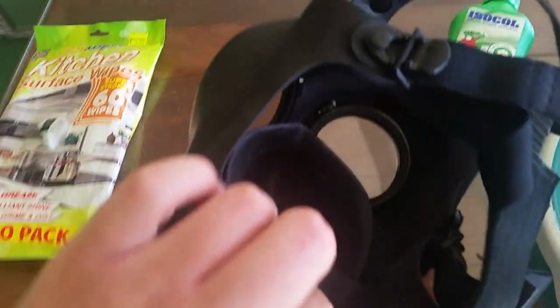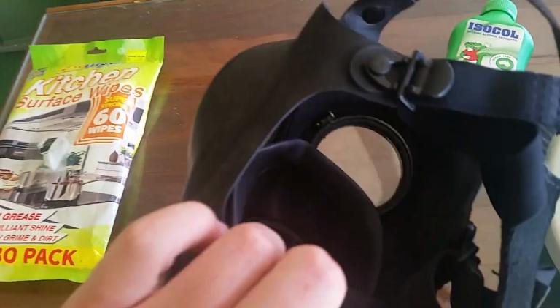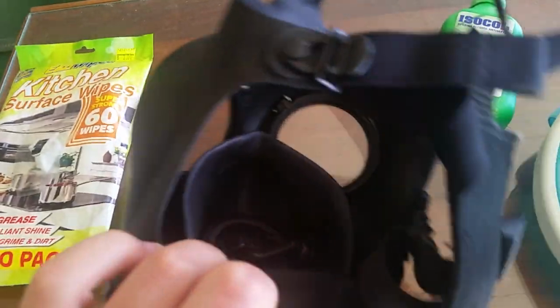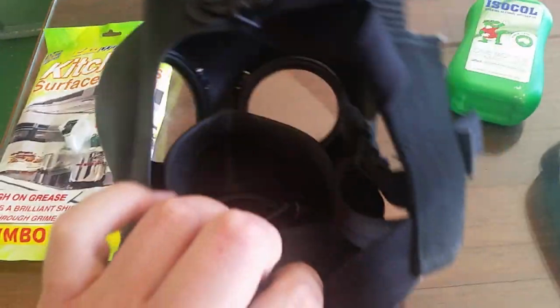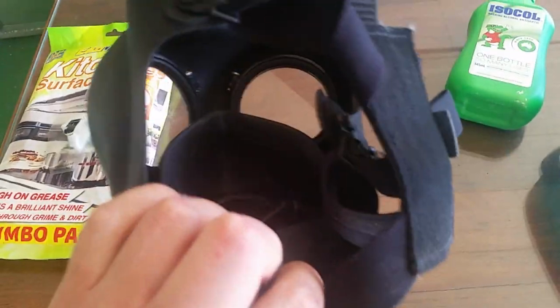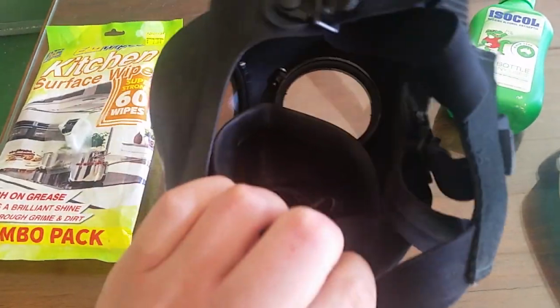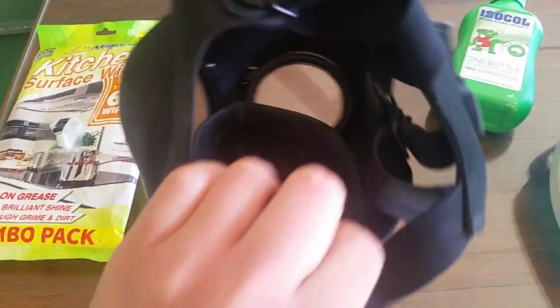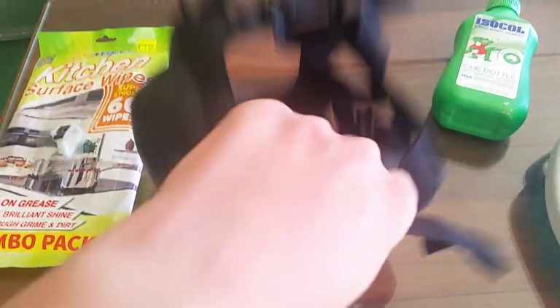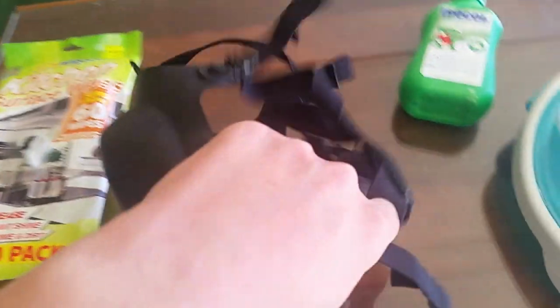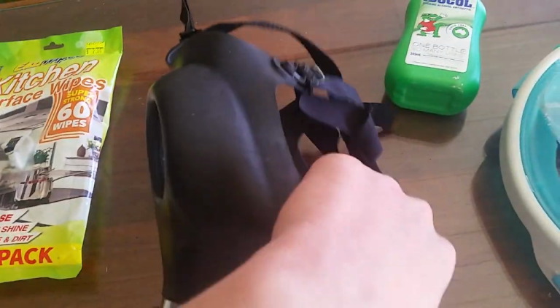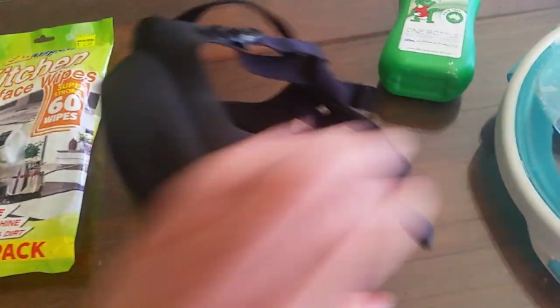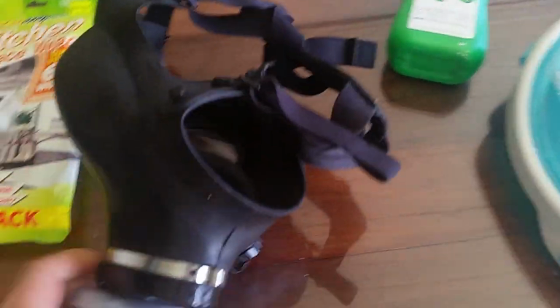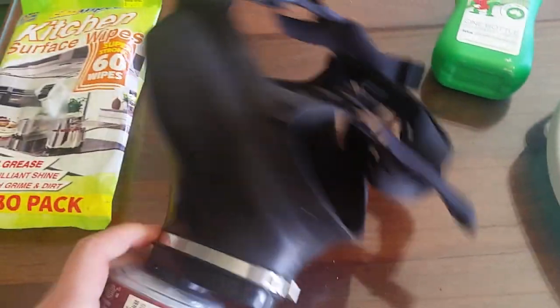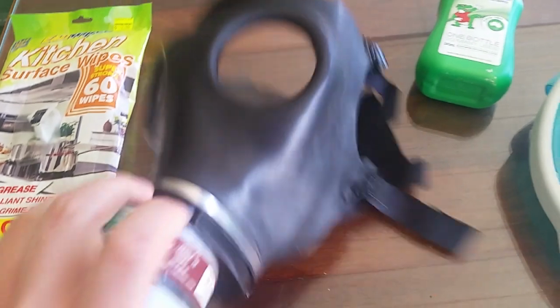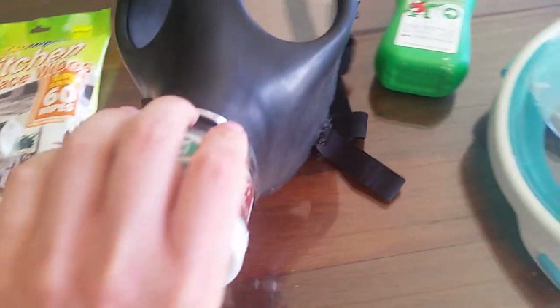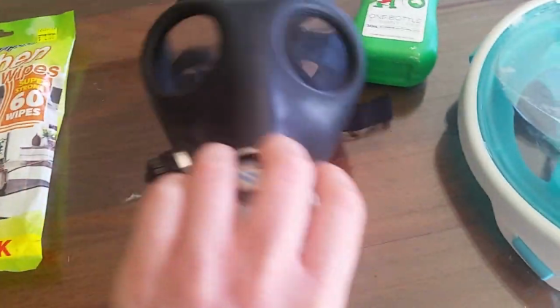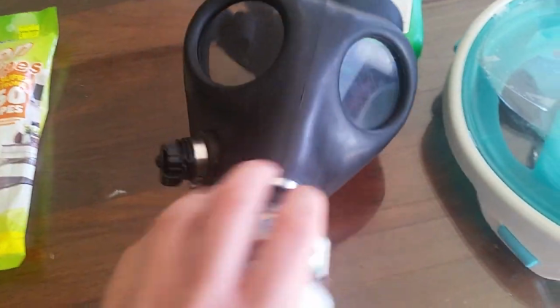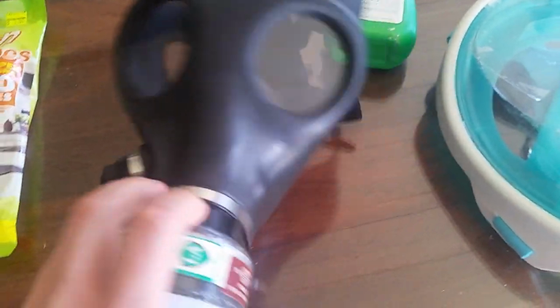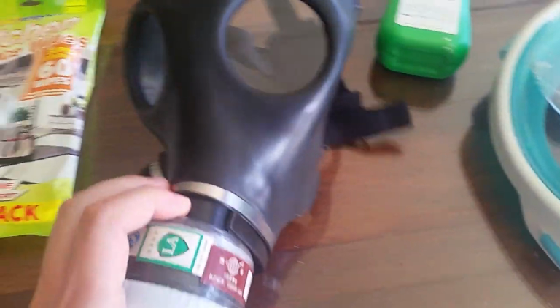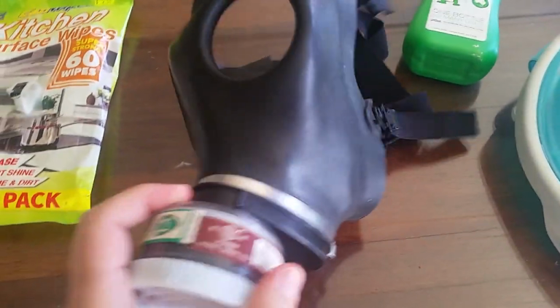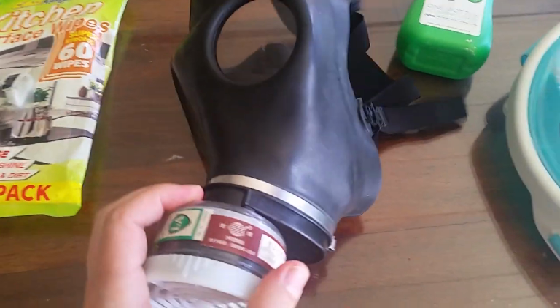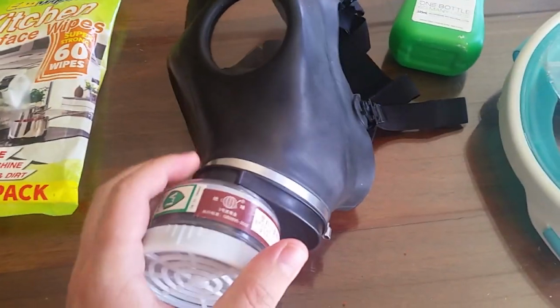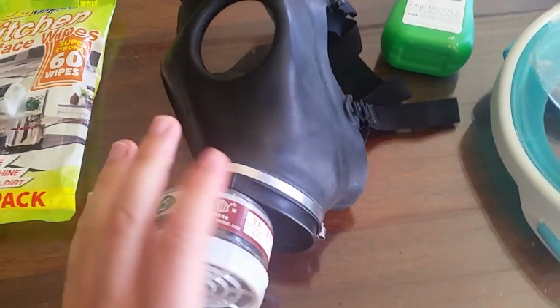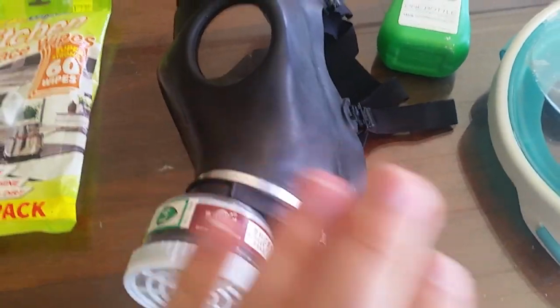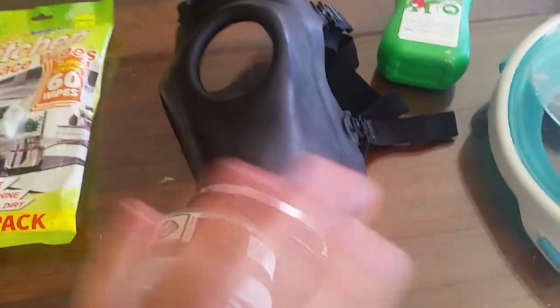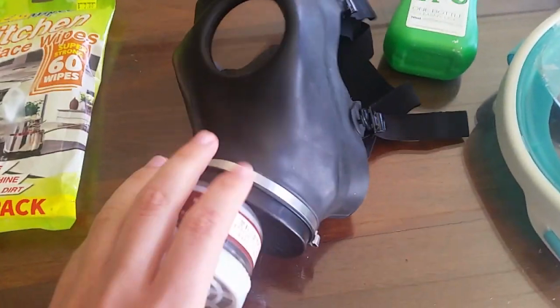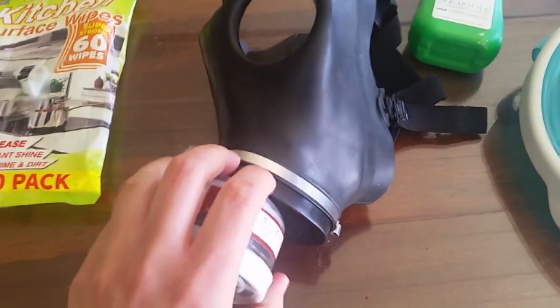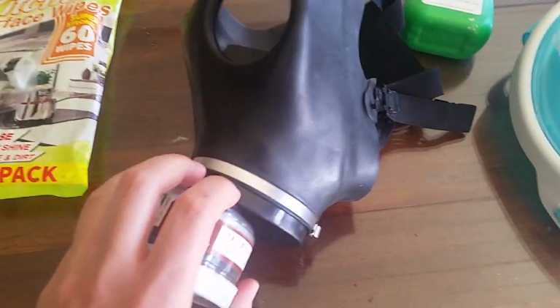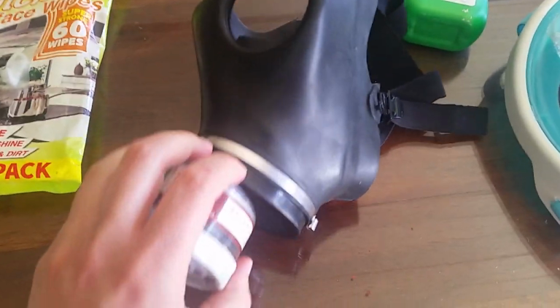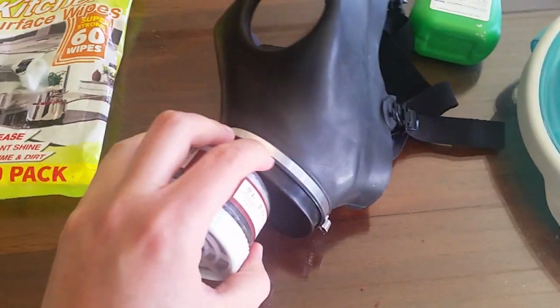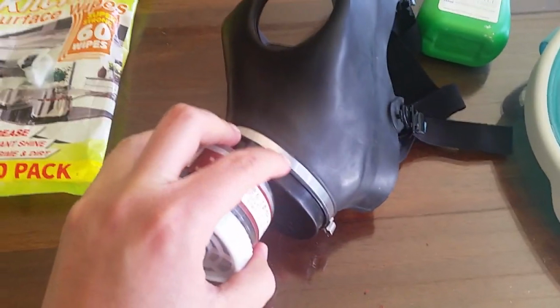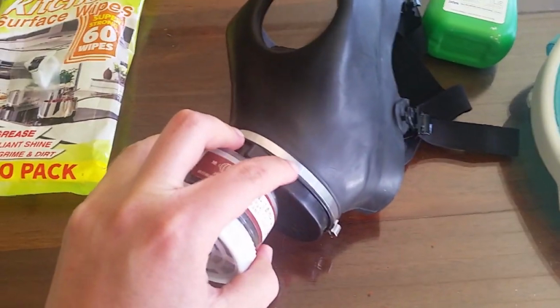Same with the inside — you might want to use a separate wipe for the inside, just in case. And then you're good to go once it's dried.